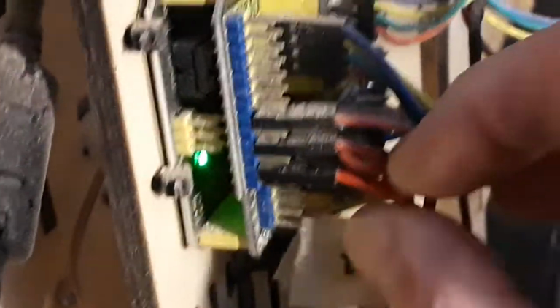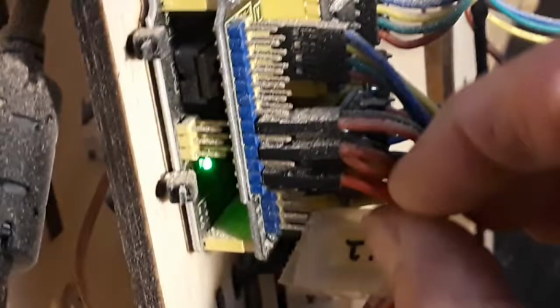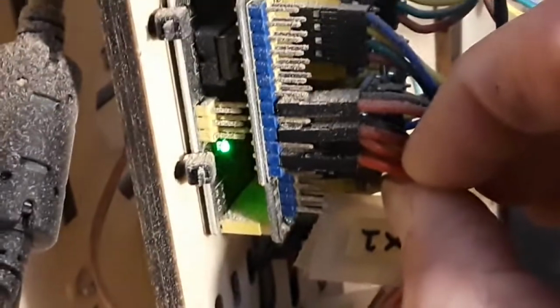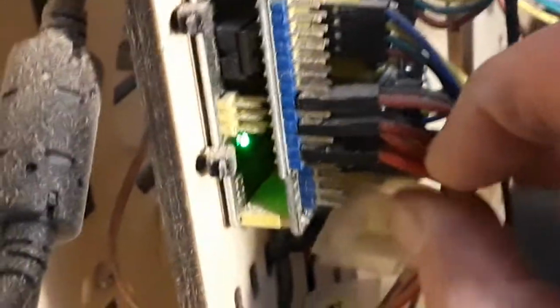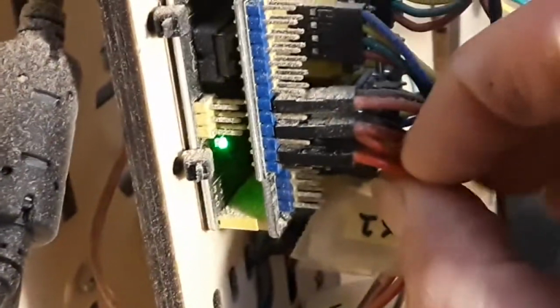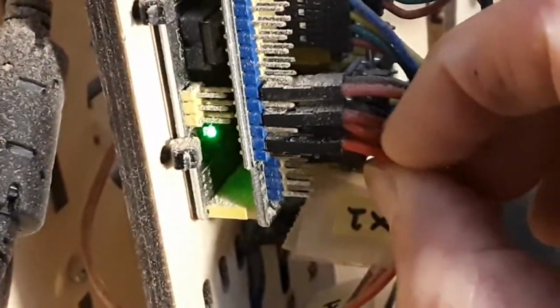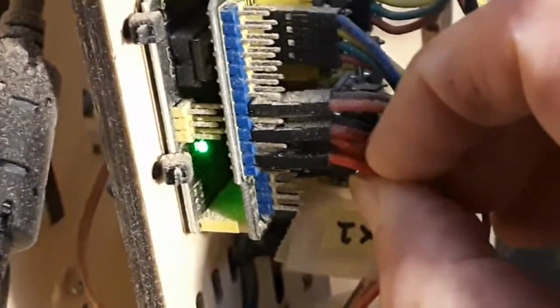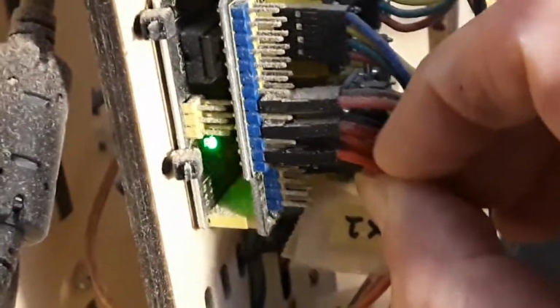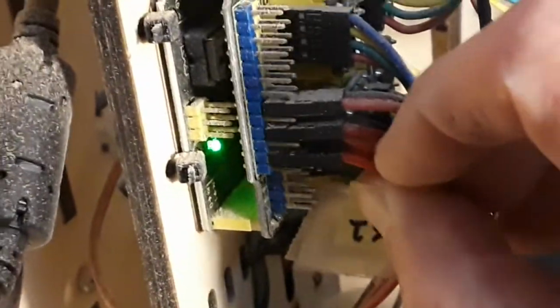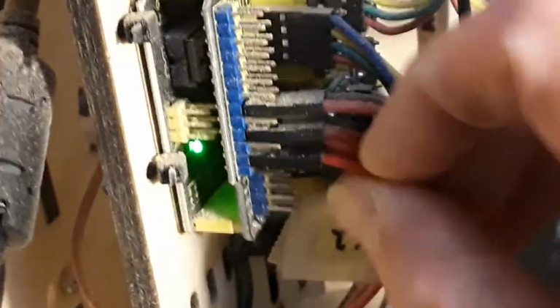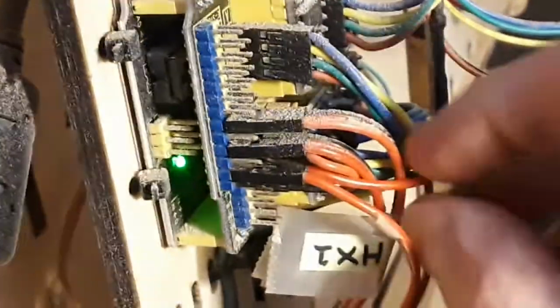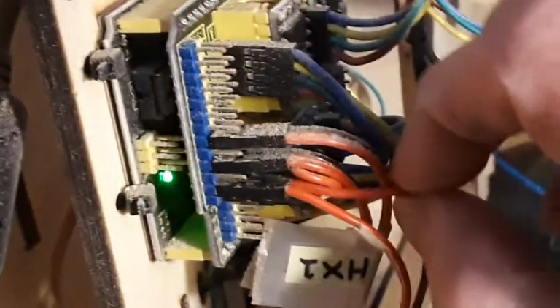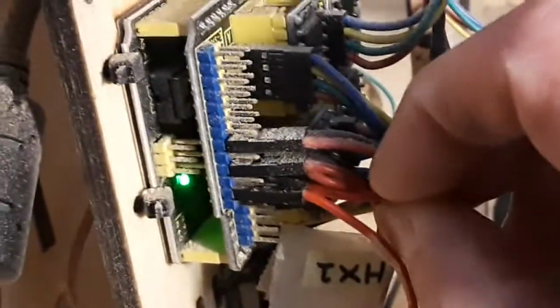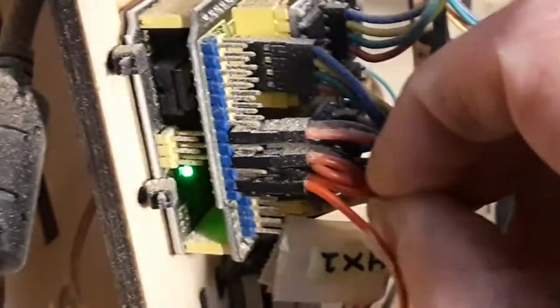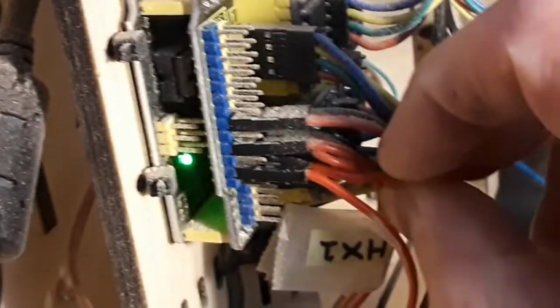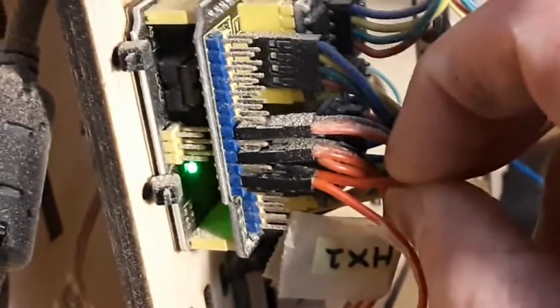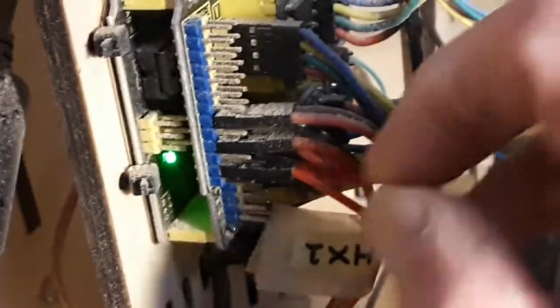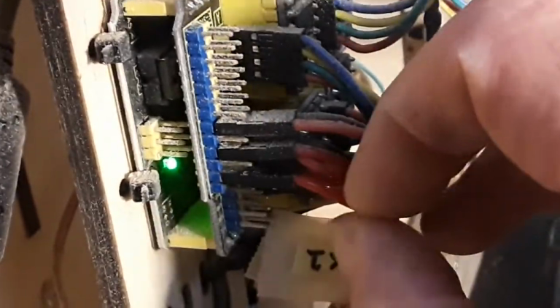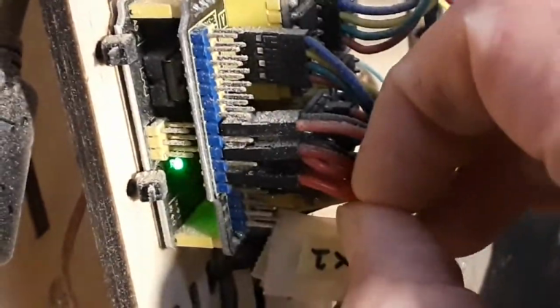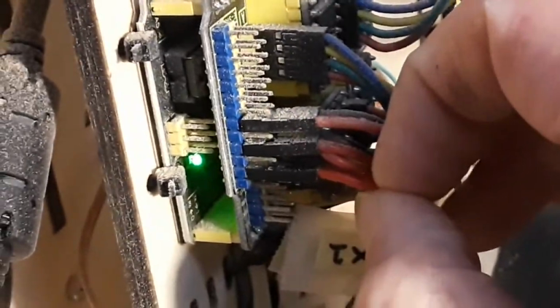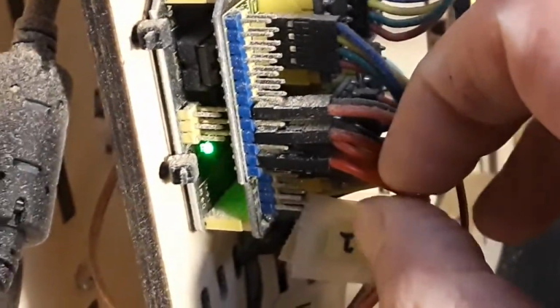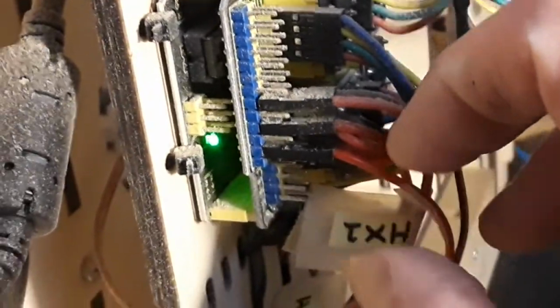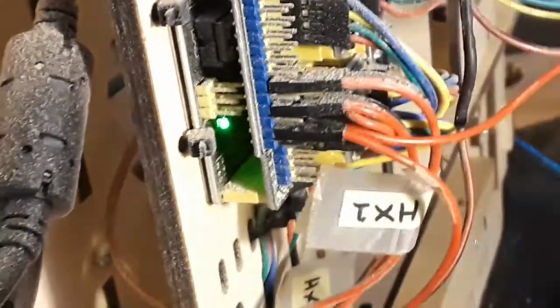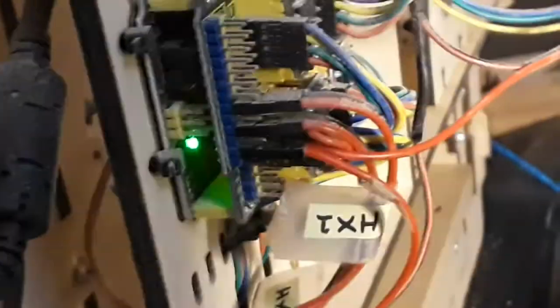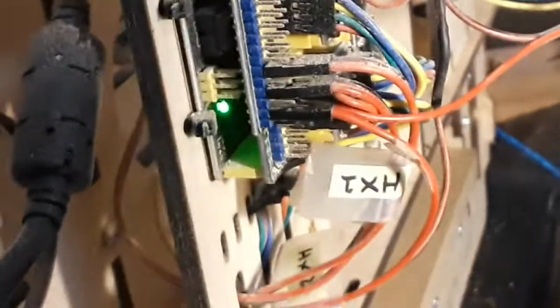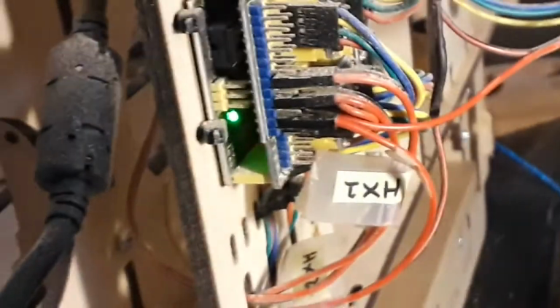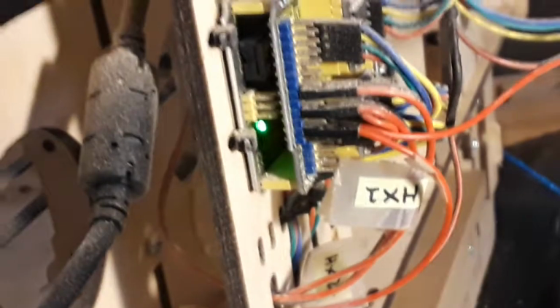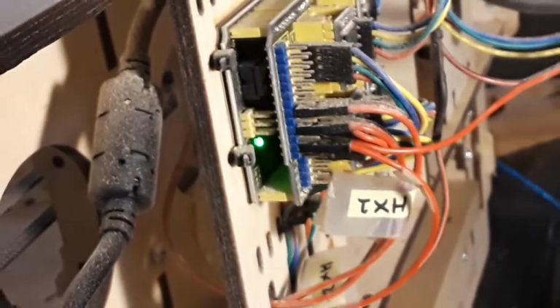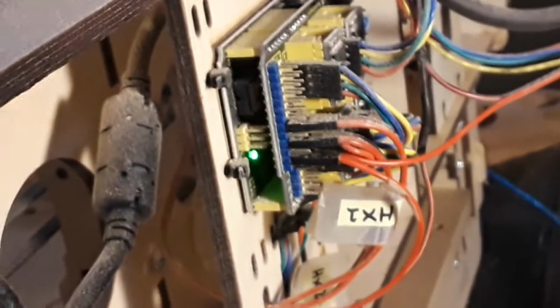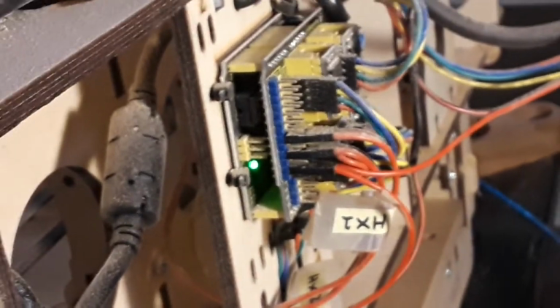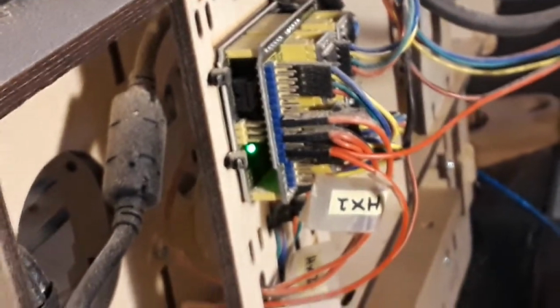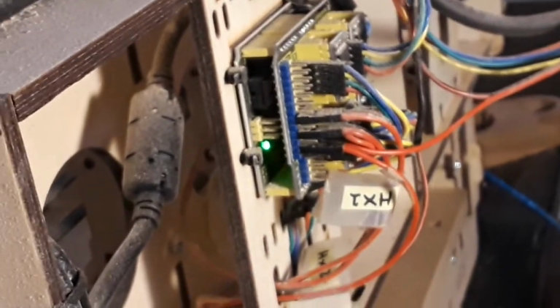So go to your machine, push that jack in, push both wires in, and then give them a little gentle tug to make sure they're all connected. That will solve your homing problem.